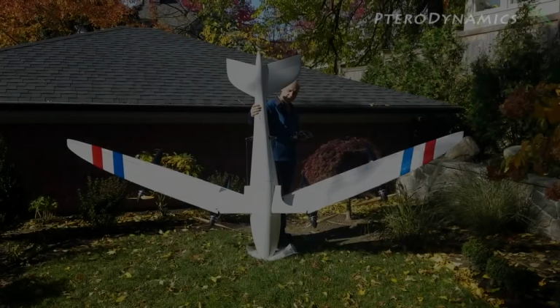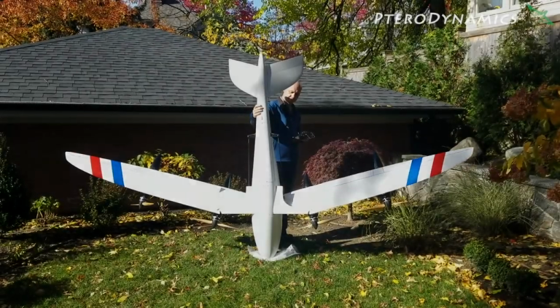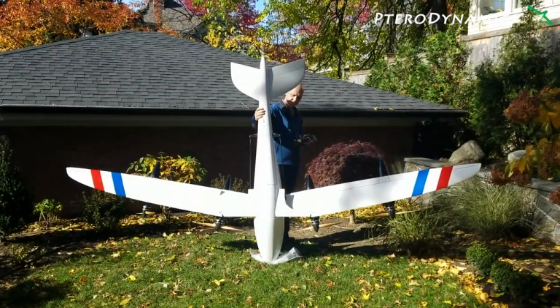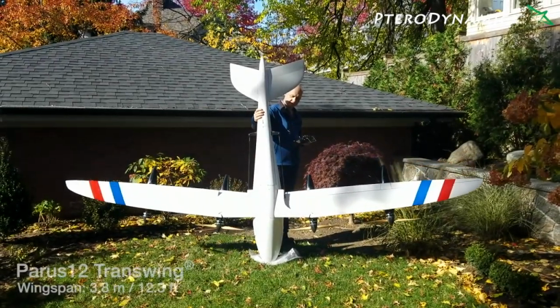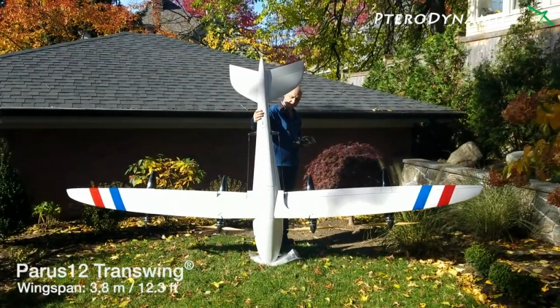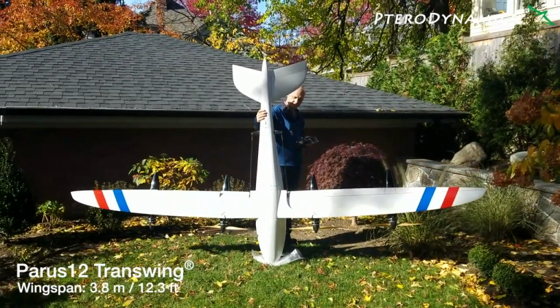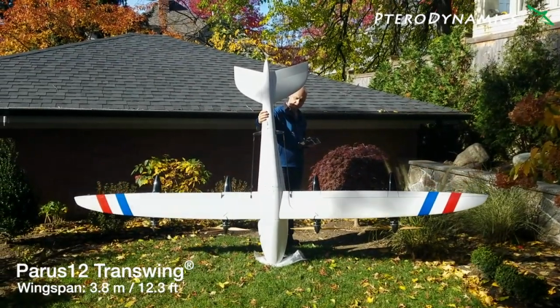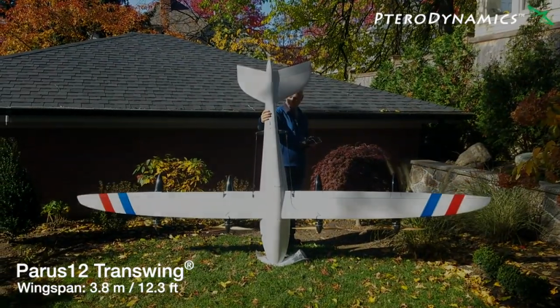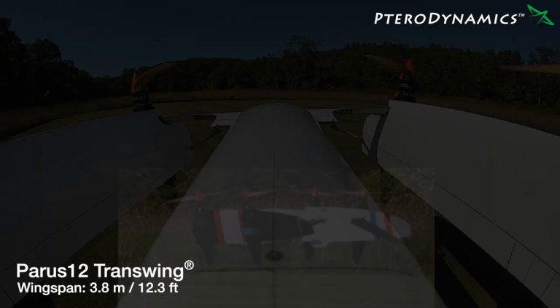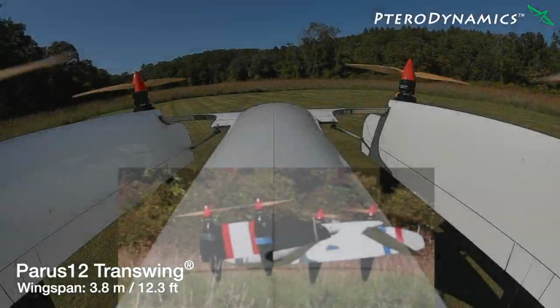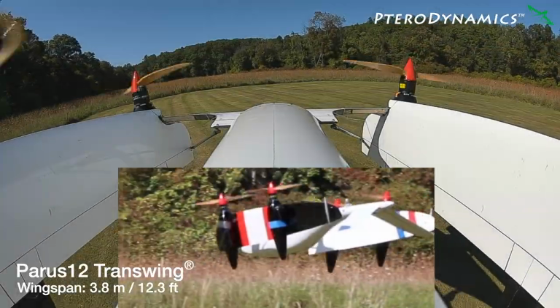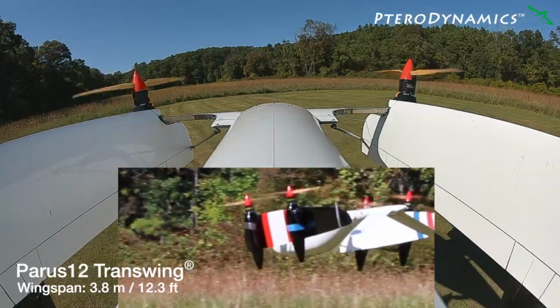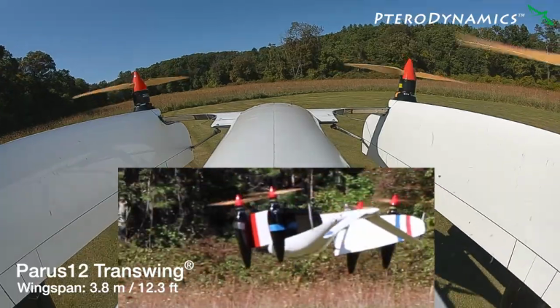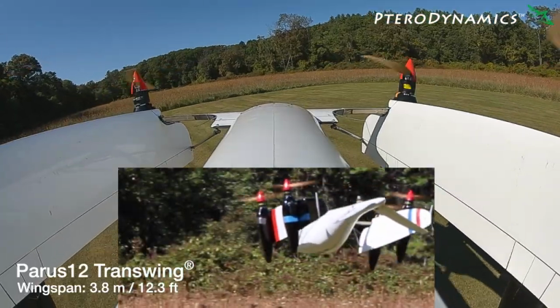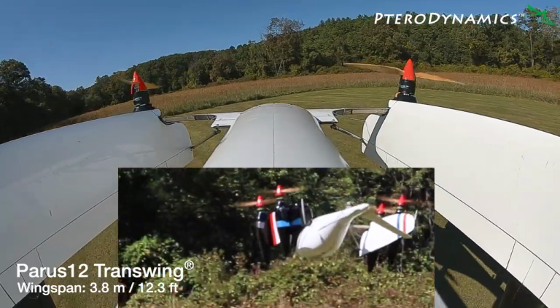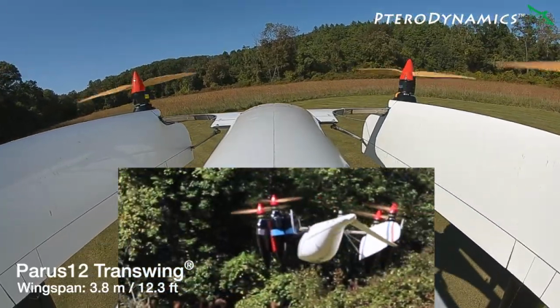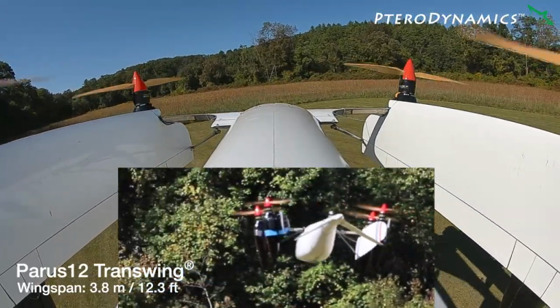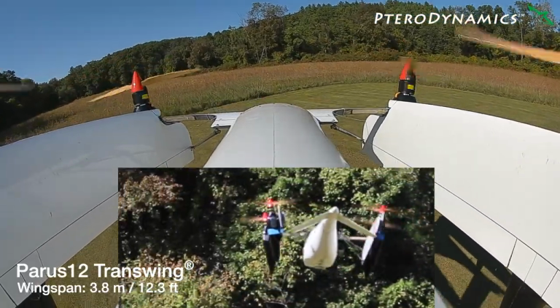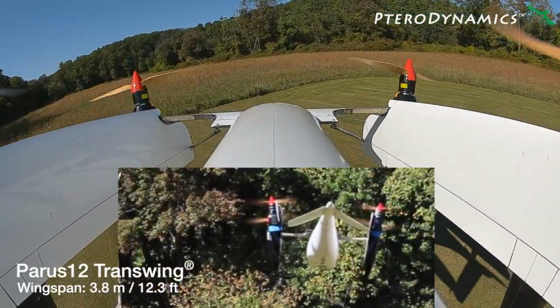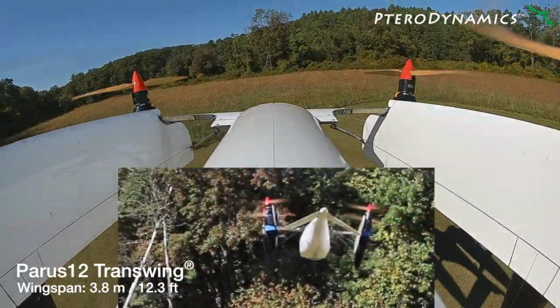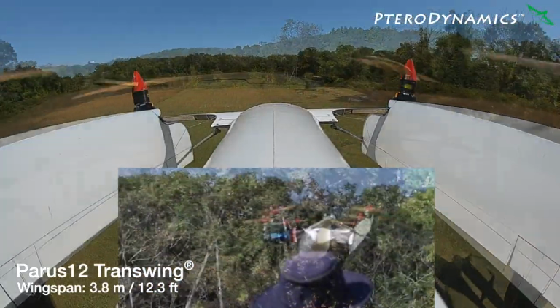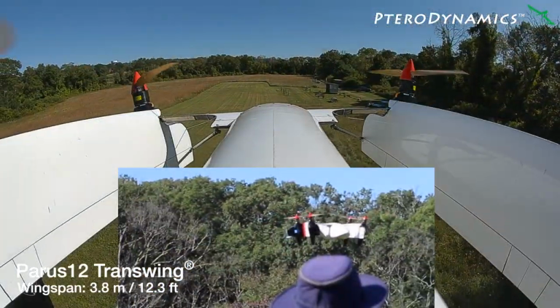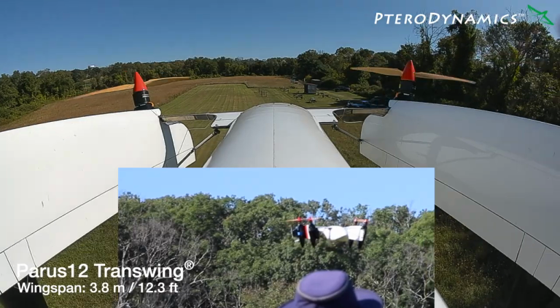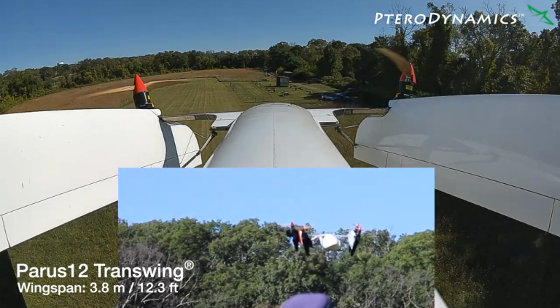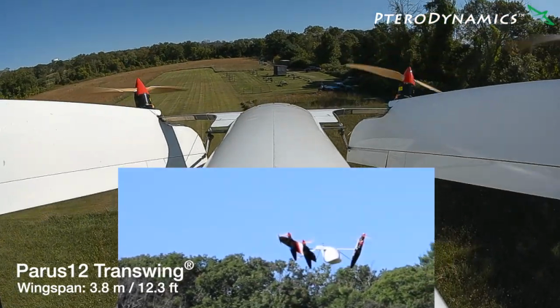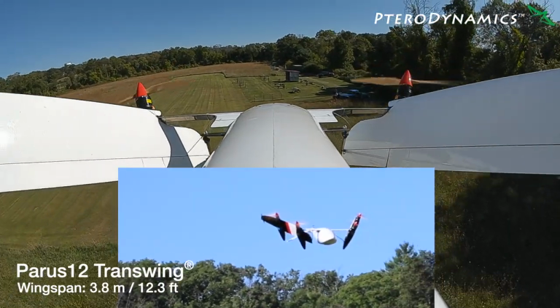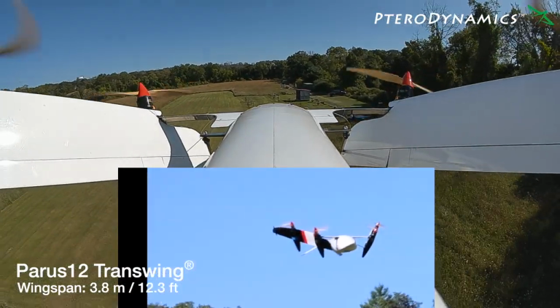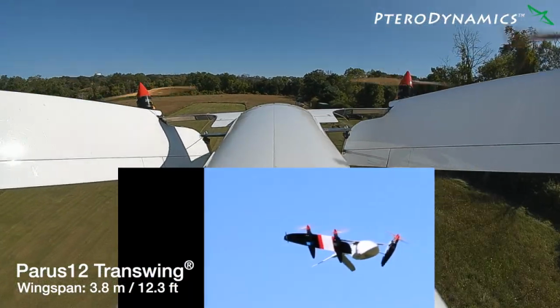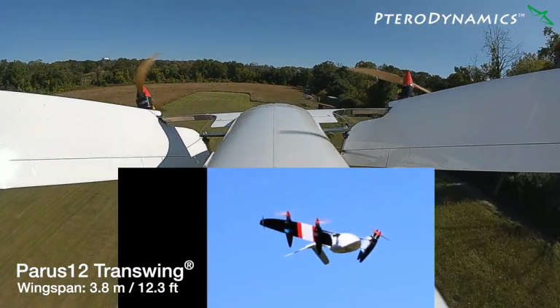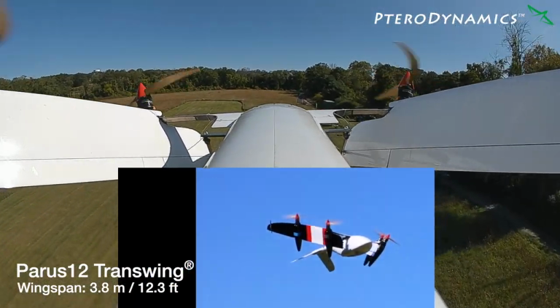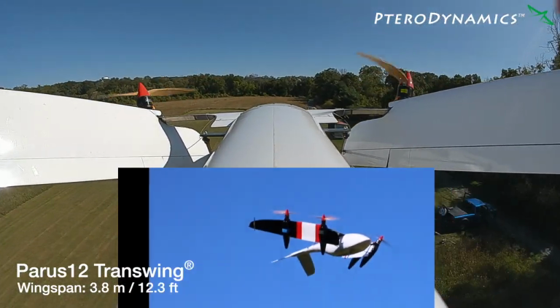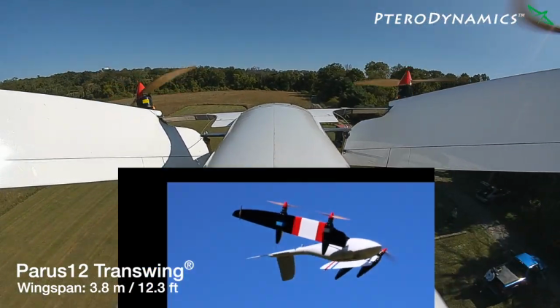Terra Dynamics is a U.S.-based aircraft manufacturer headquartered in Southern California. We have developed a radically different Vertical Takeoff and Landing, or VTOL, aircraft design that we call Transwing because it folds its wings during flight to transition between rotorcraft and fixed-wing configurations.